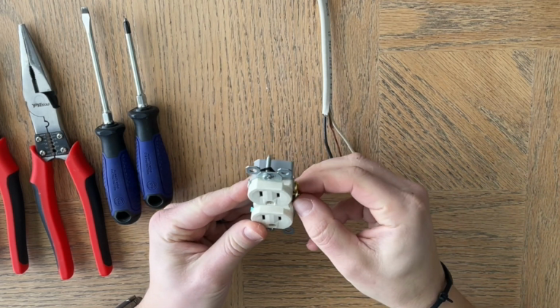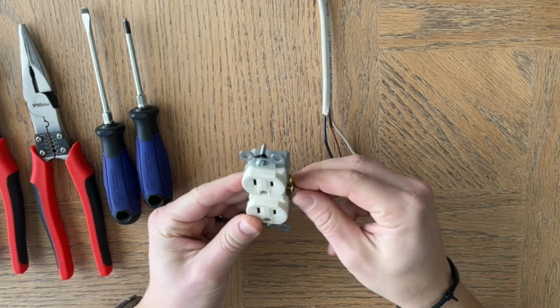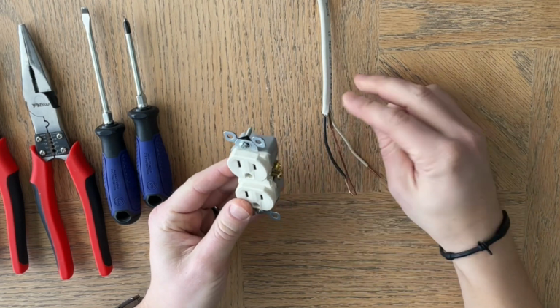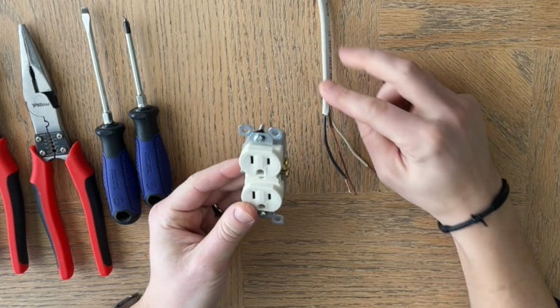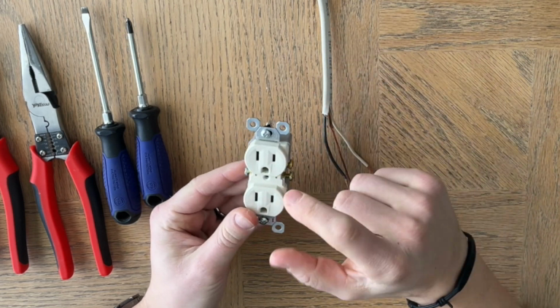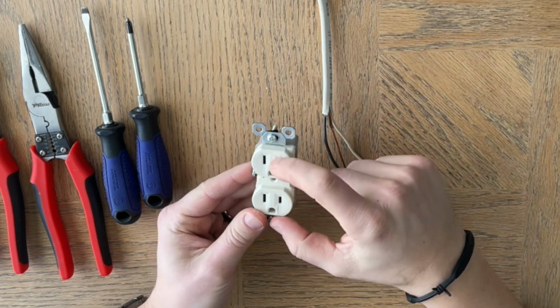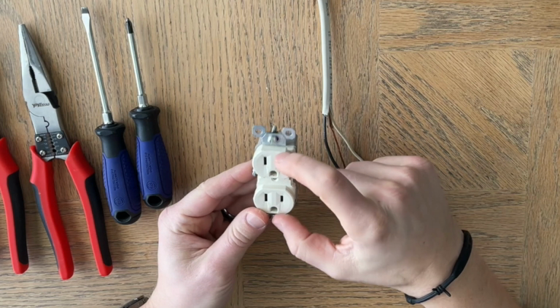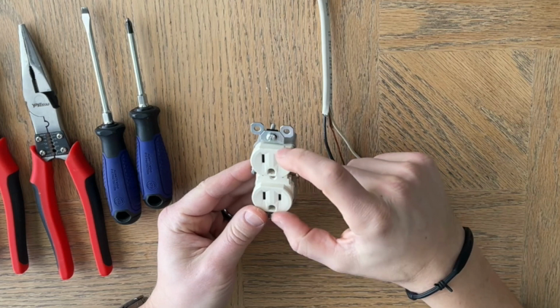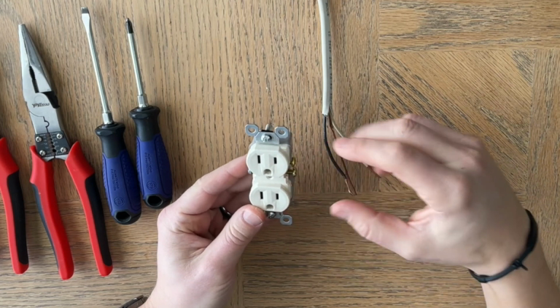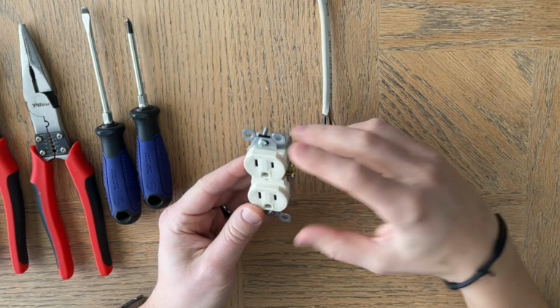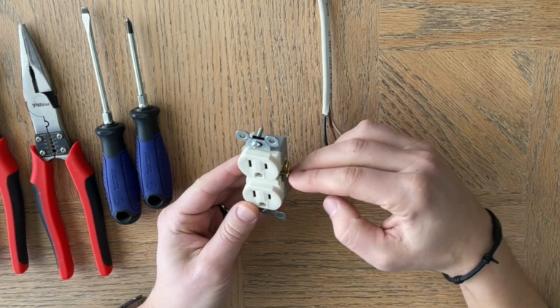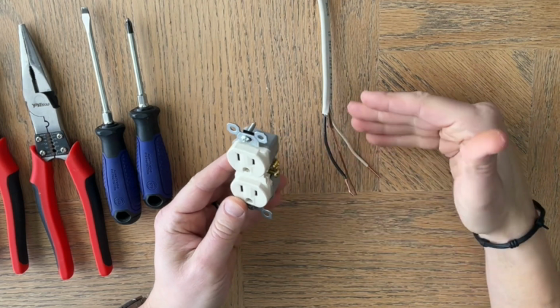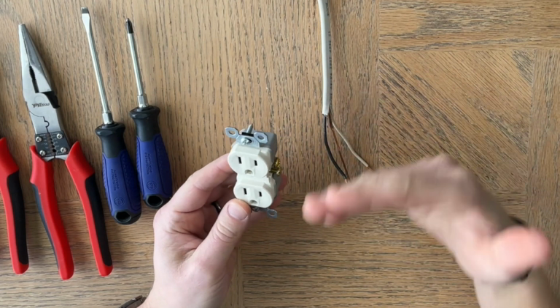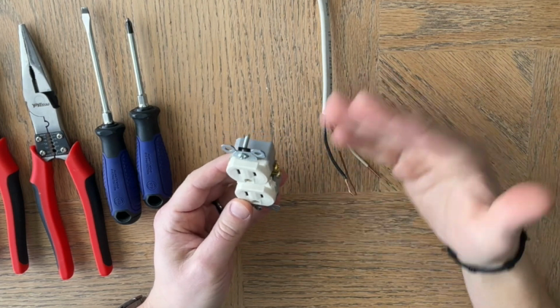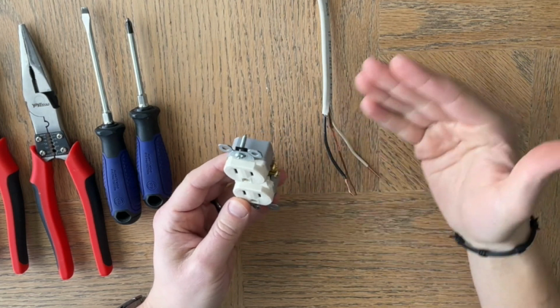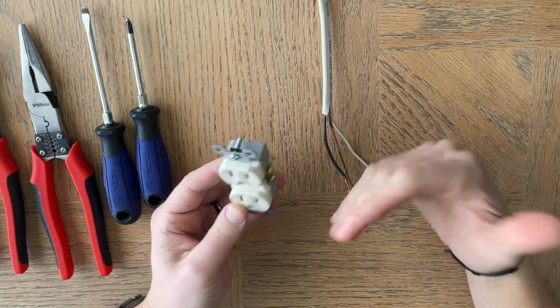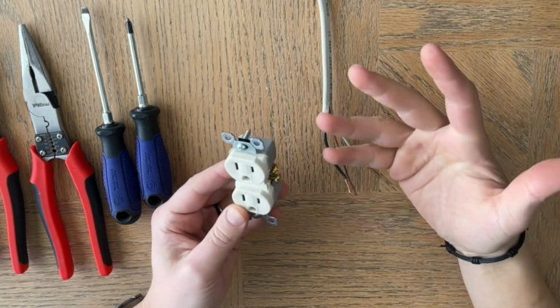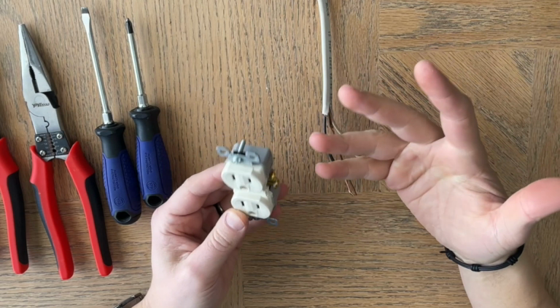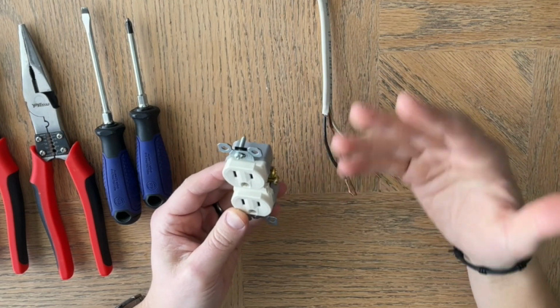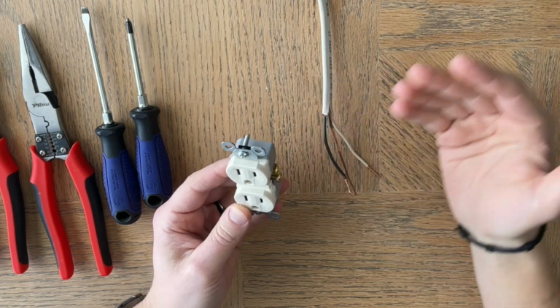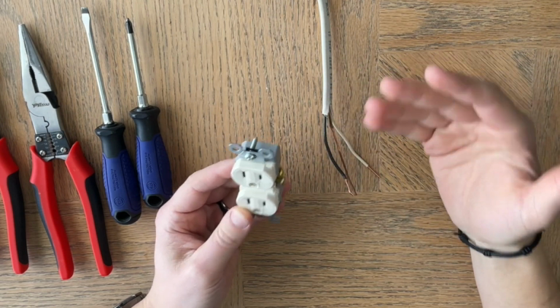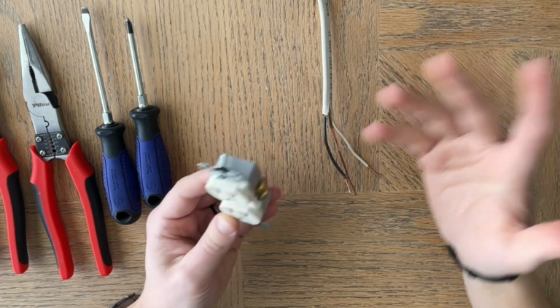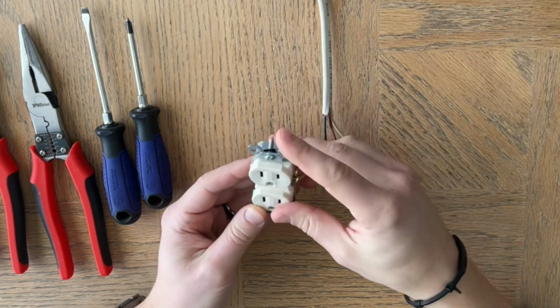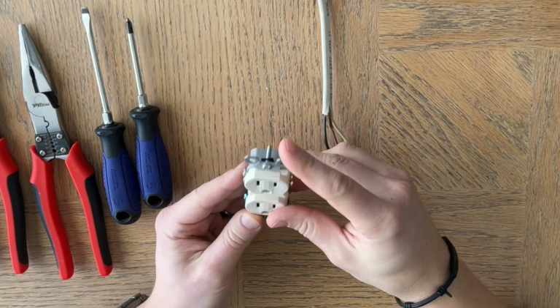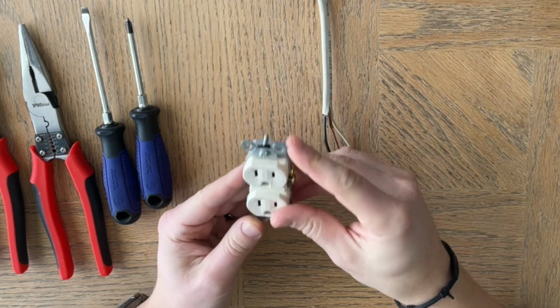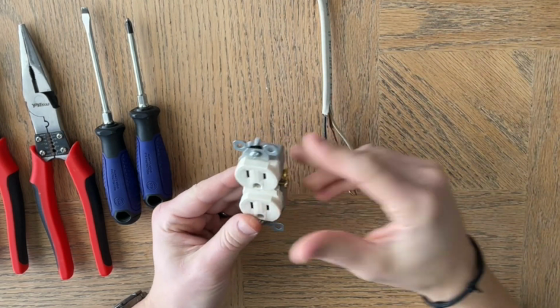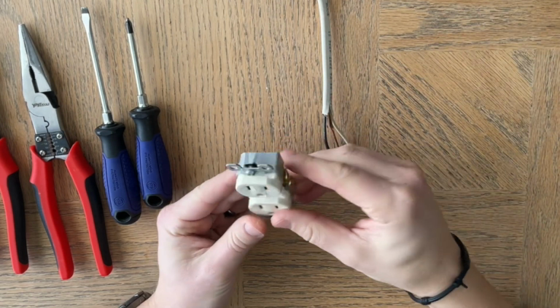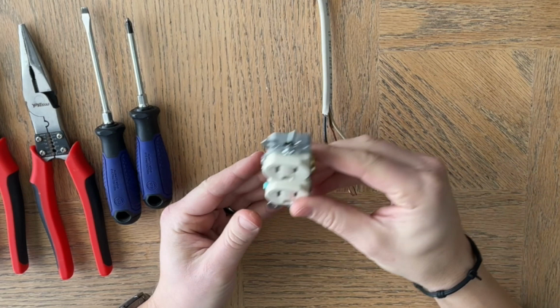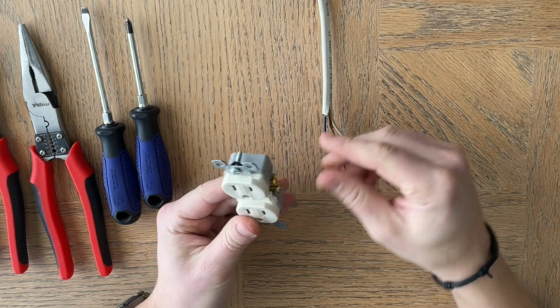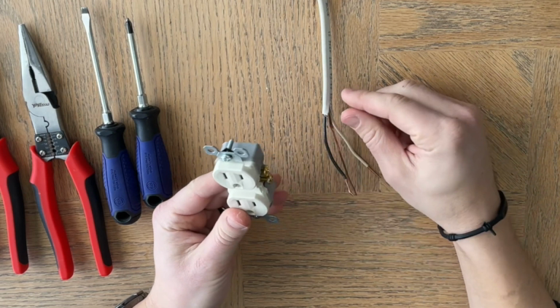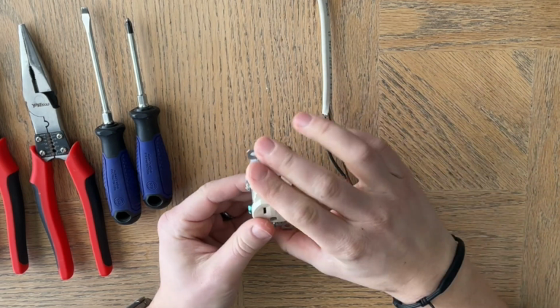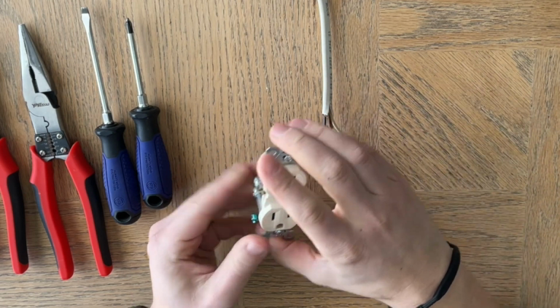Now if you have one that's already wired and you're just replacing the receptacle, you can simply copy what you take off — just remember what you unscrewed and screw it back the same way. If you're doing a new outlet, that is what this video is for.